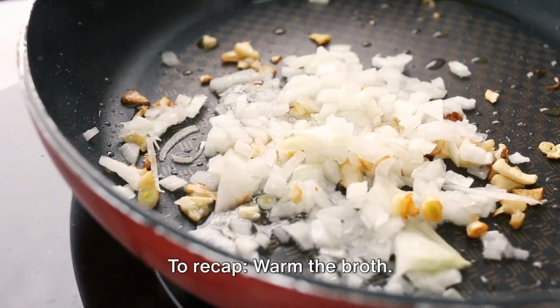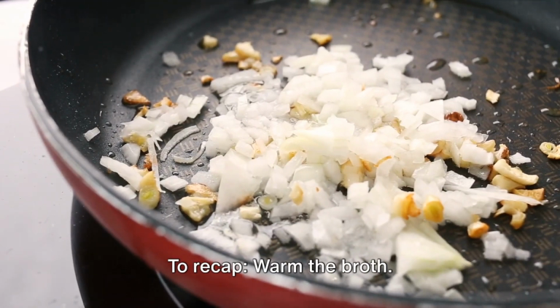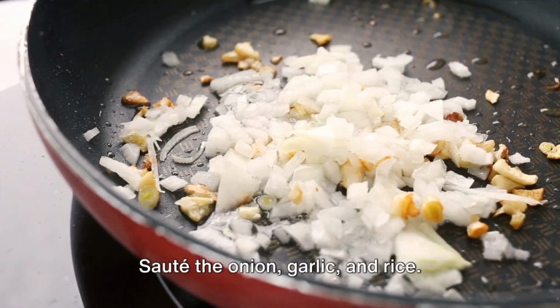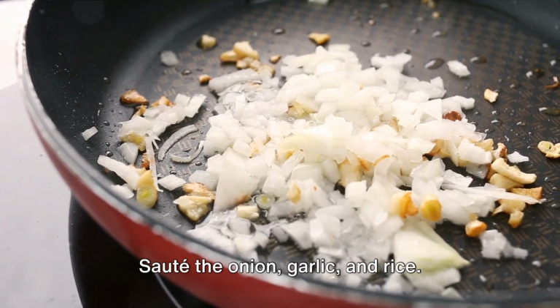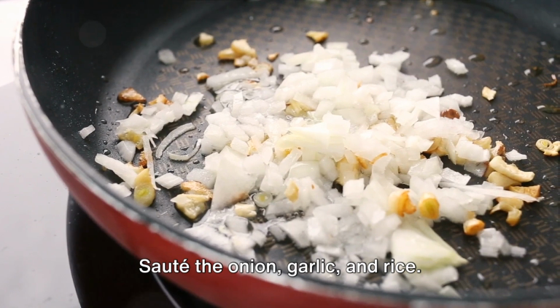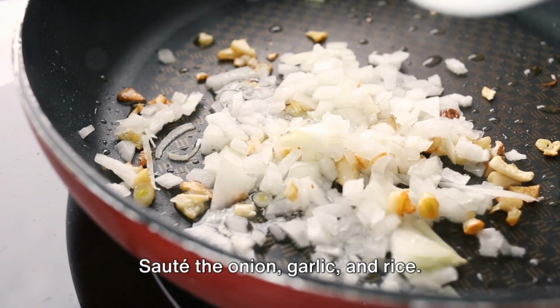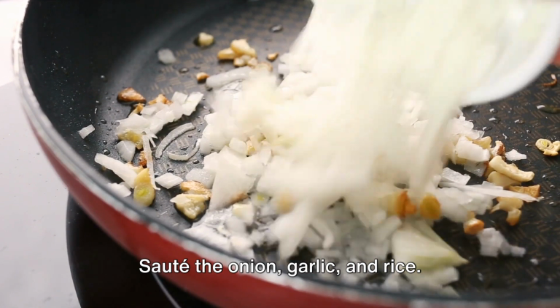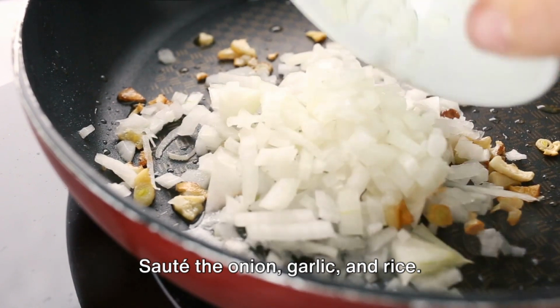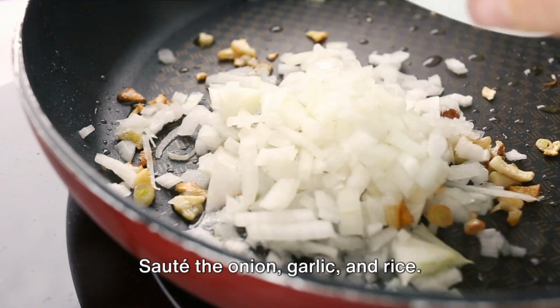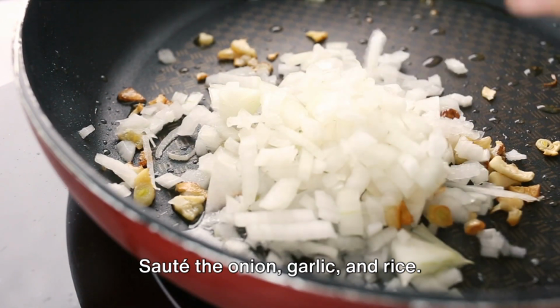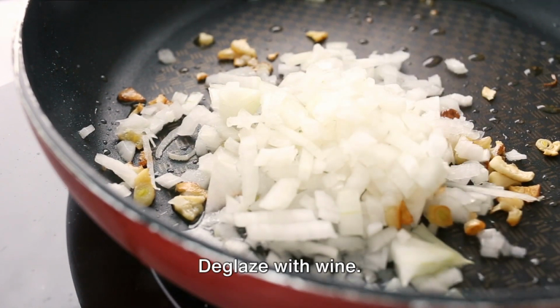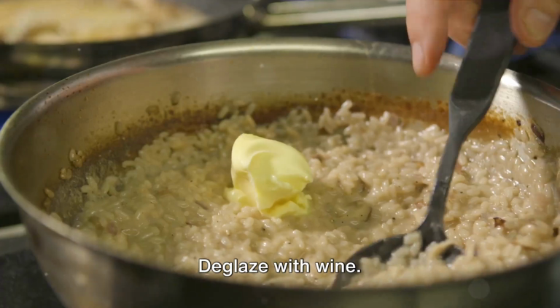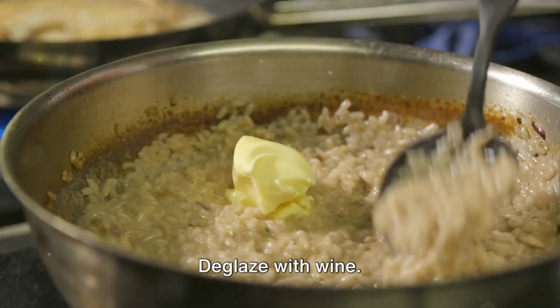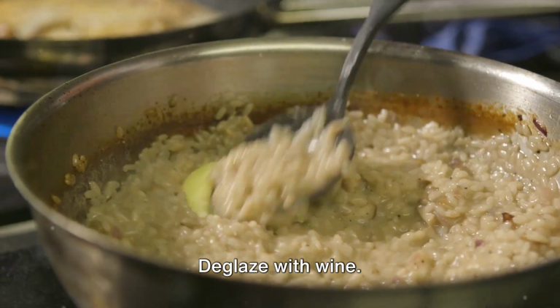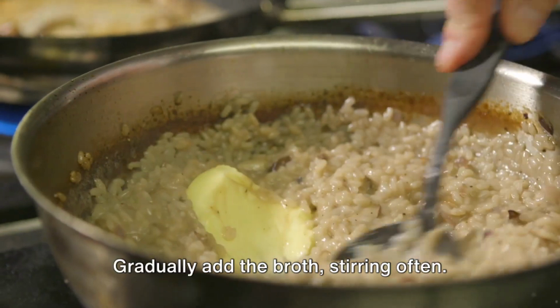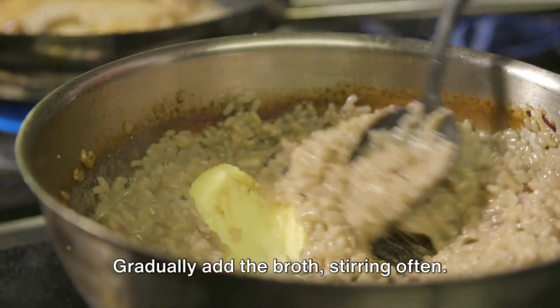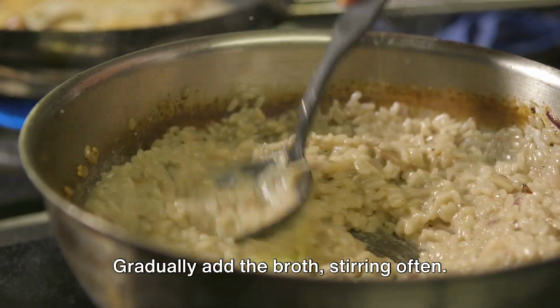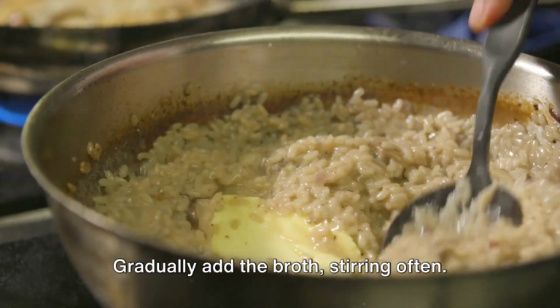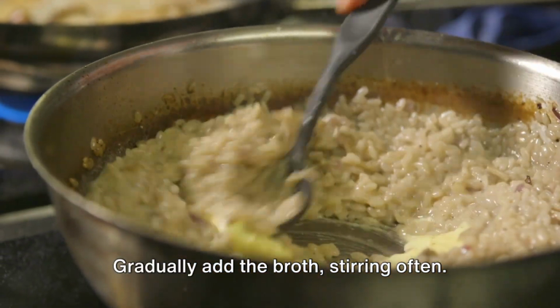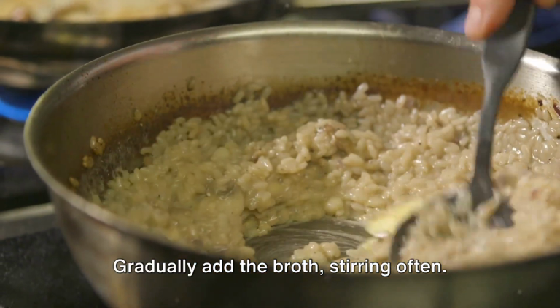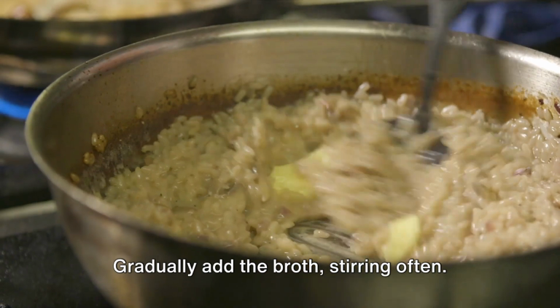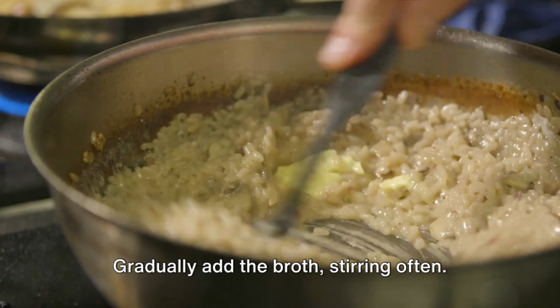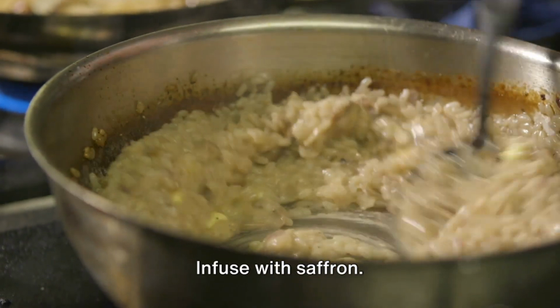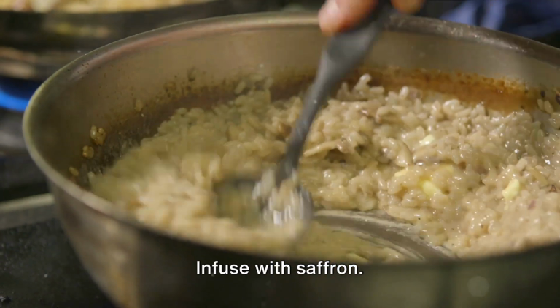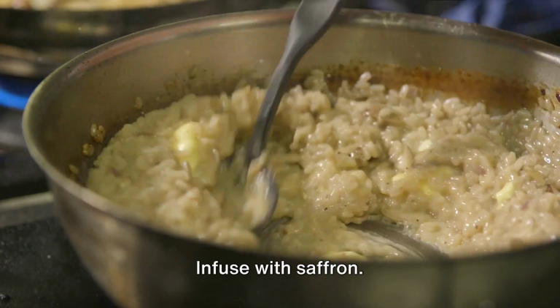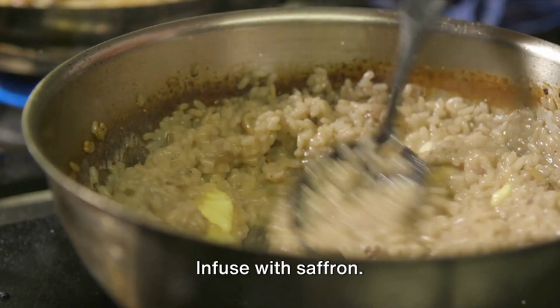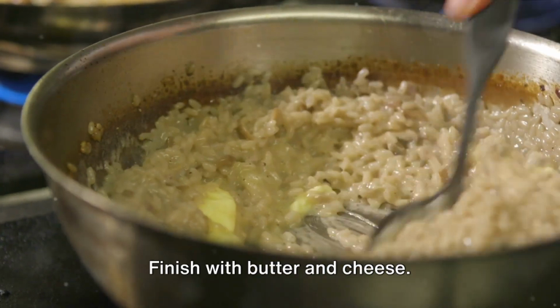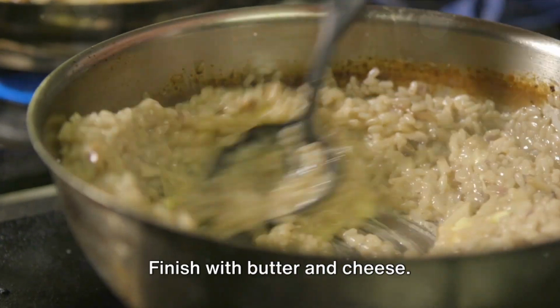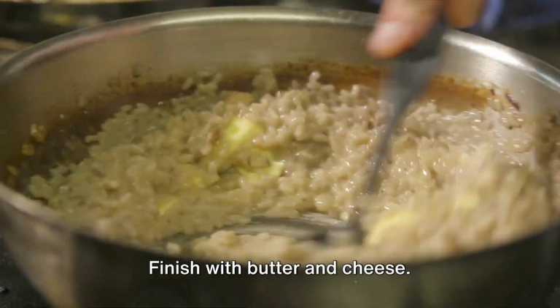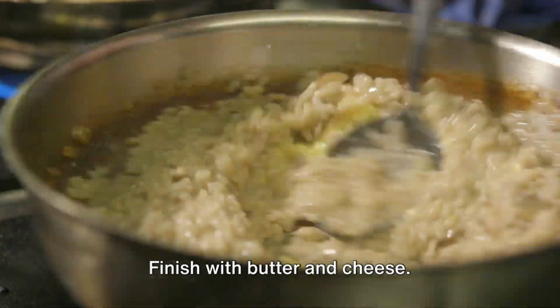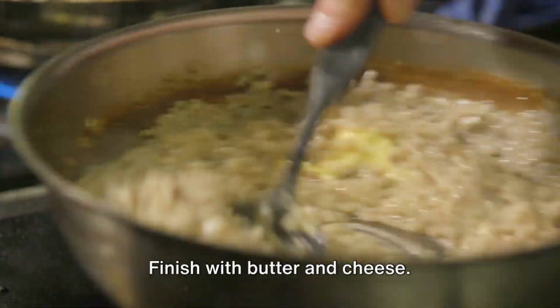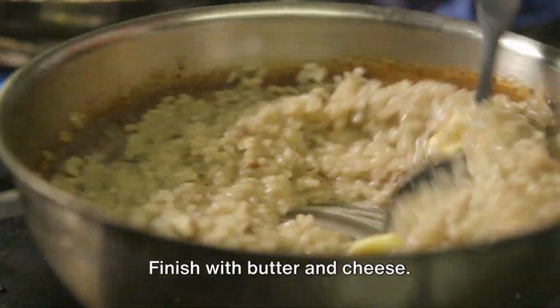To recap: warm the broth, sauté the onion, garlic and rice, deglaze with wine, gradually add the broth stirring often, infuse with saffron, then finish with butter and cheese.